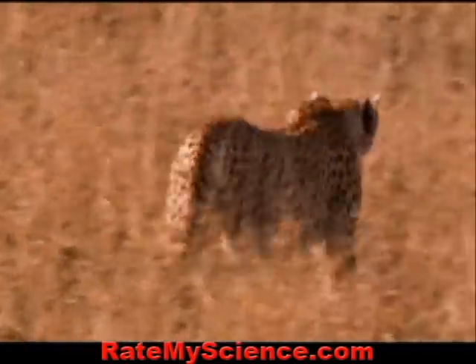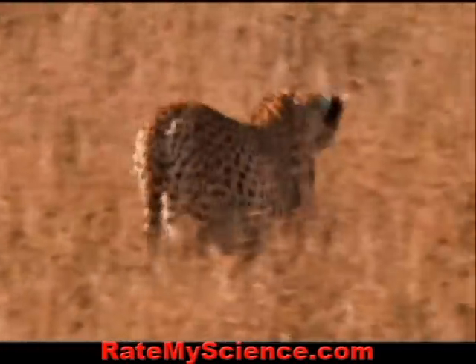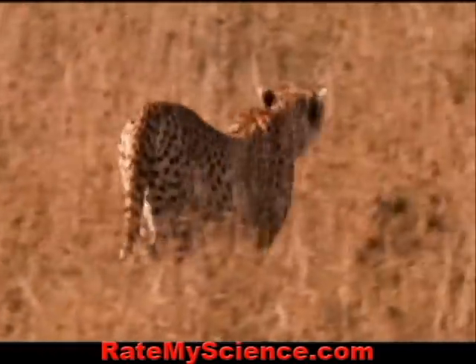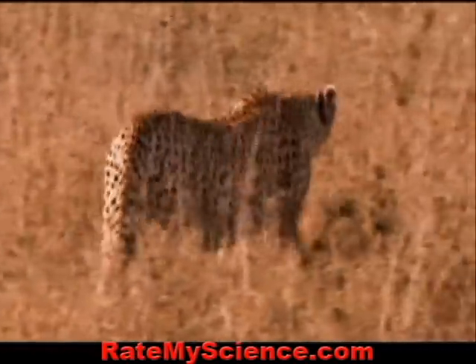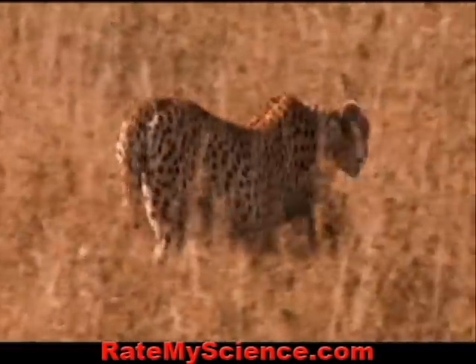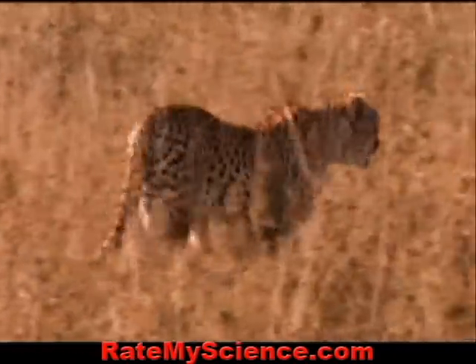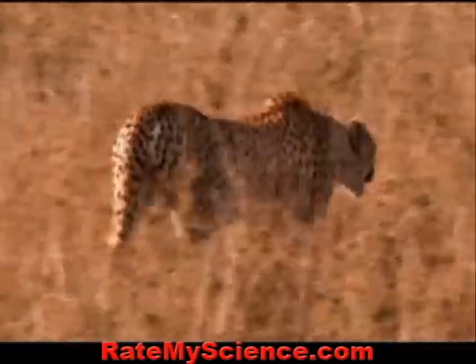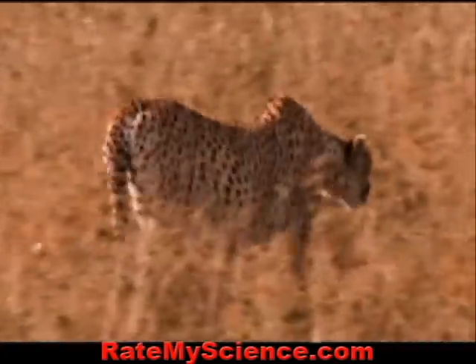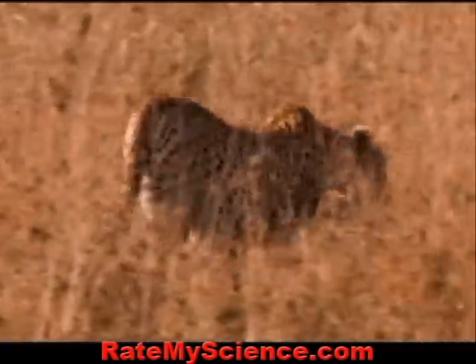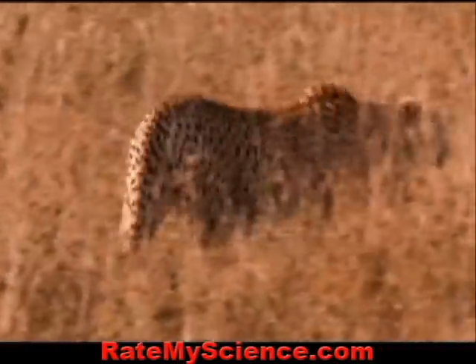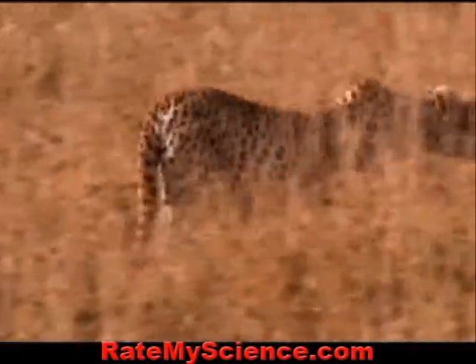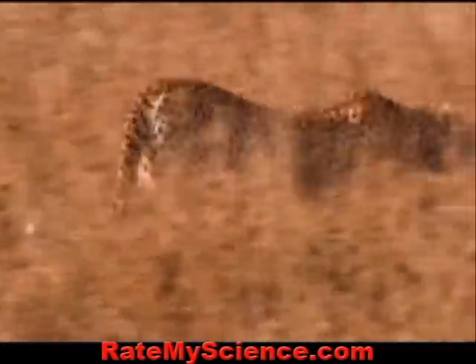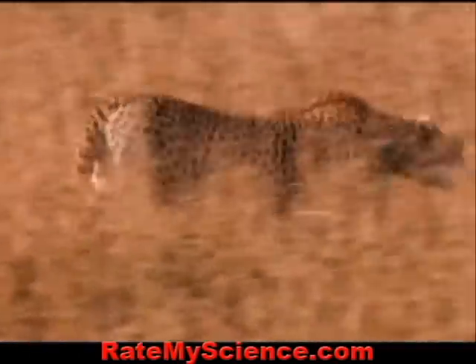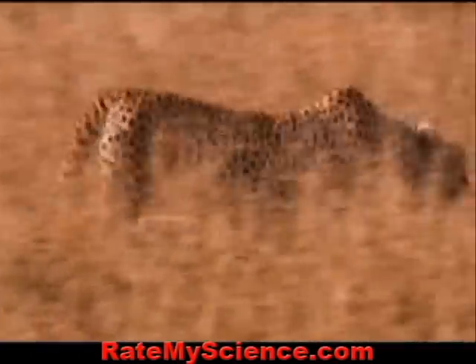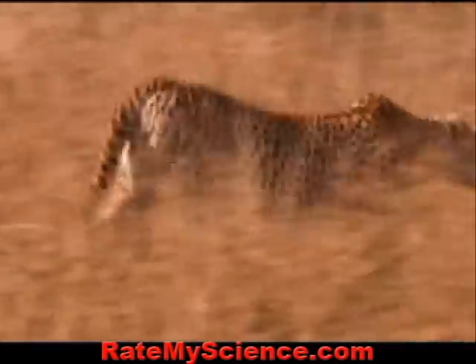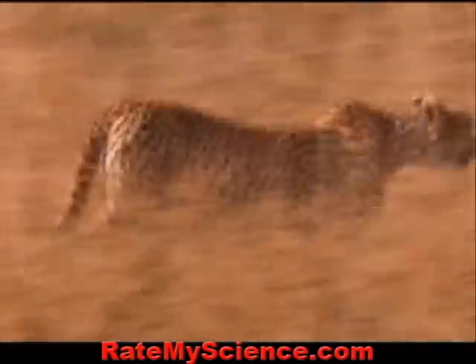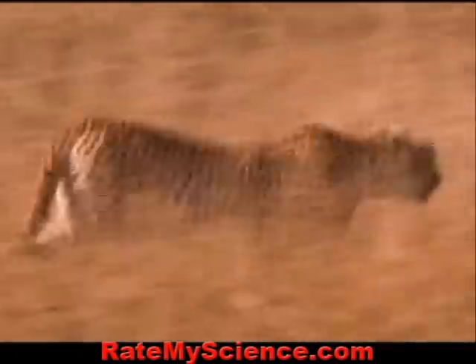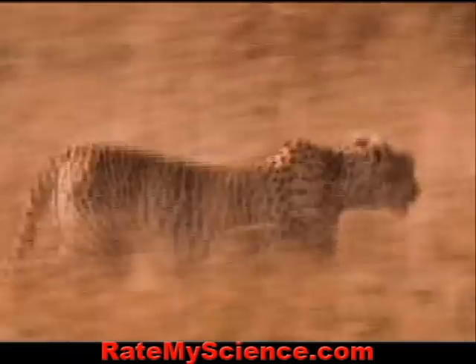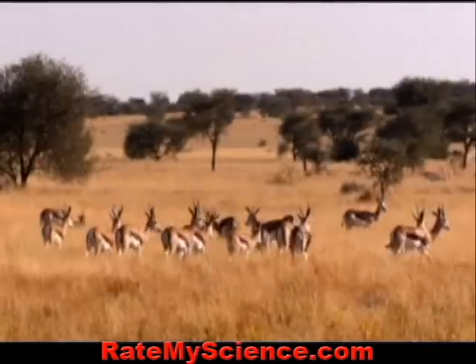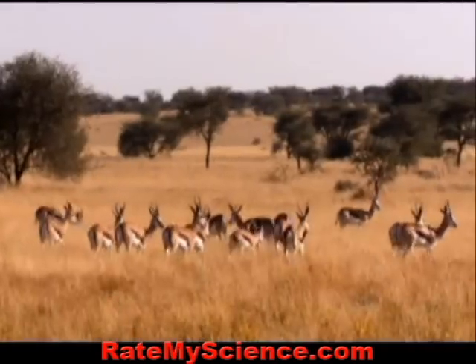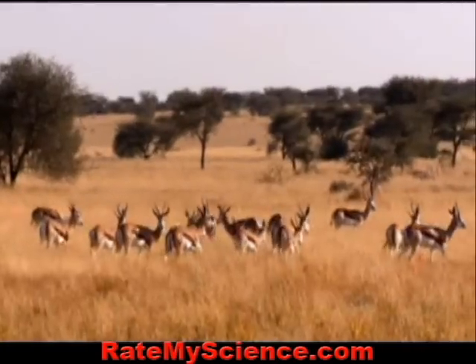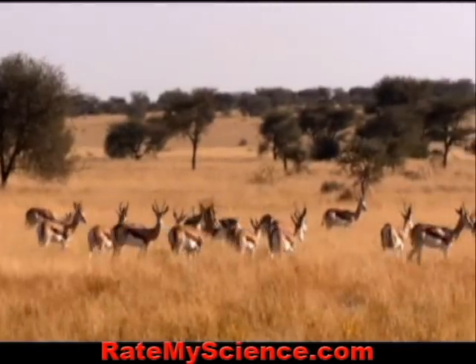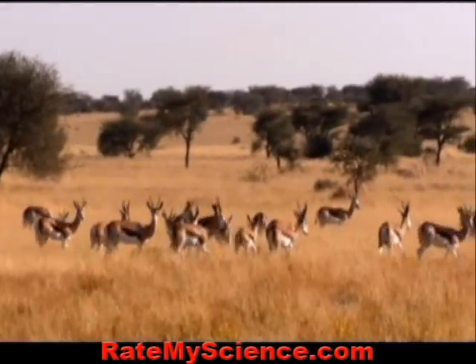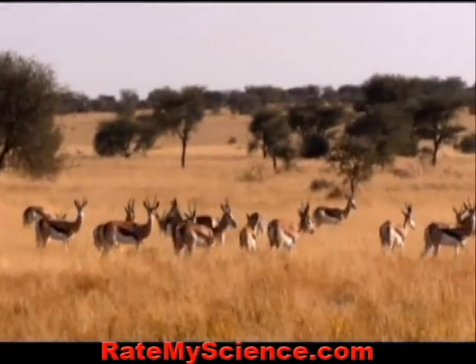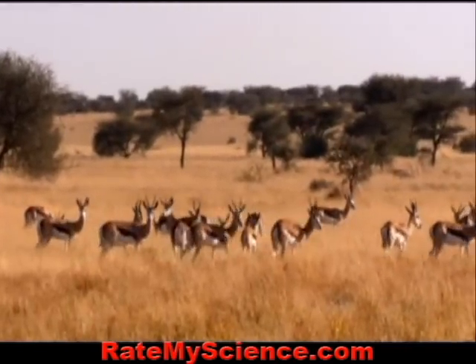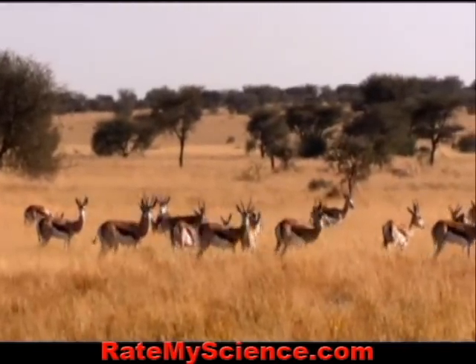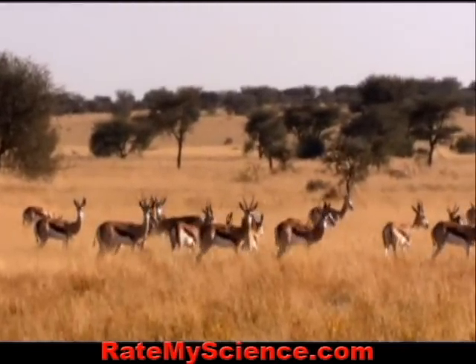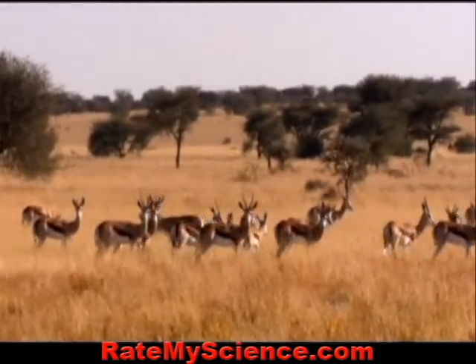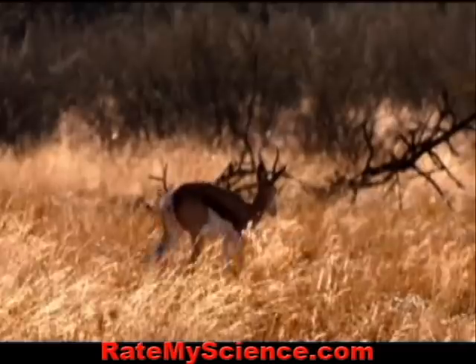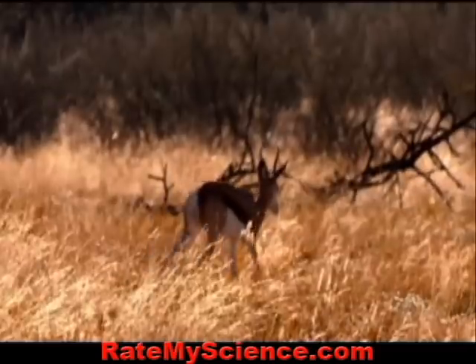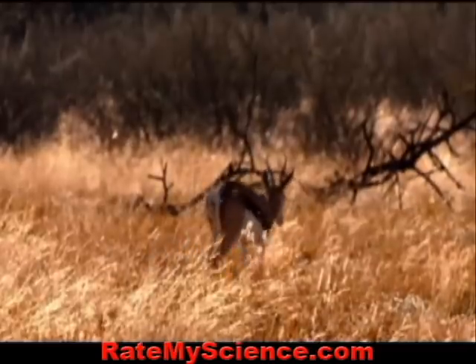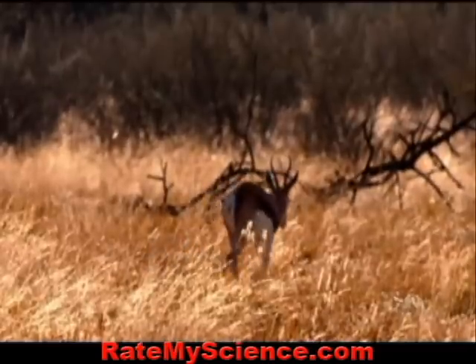Unlike lions that often target old or sick individuals, cheetahs go after healthy gazelles, usually ones that have moved away from the herd.